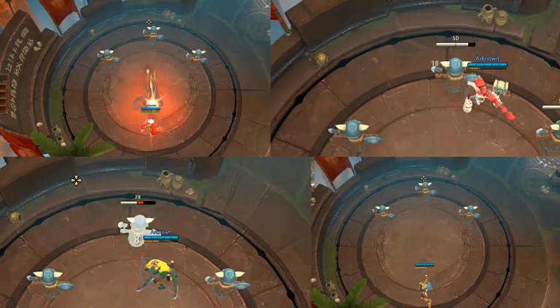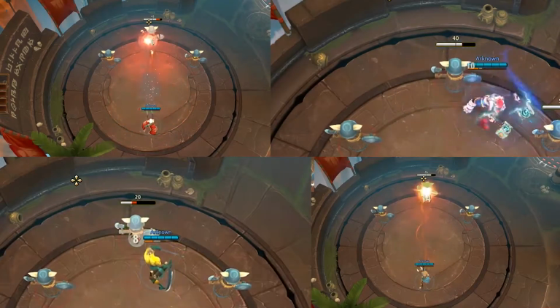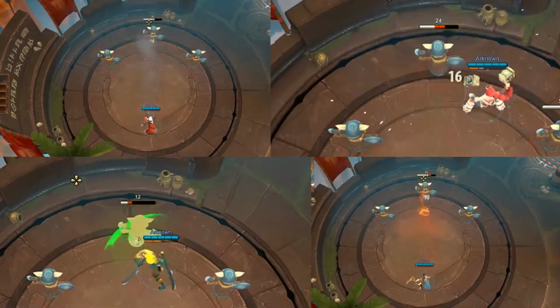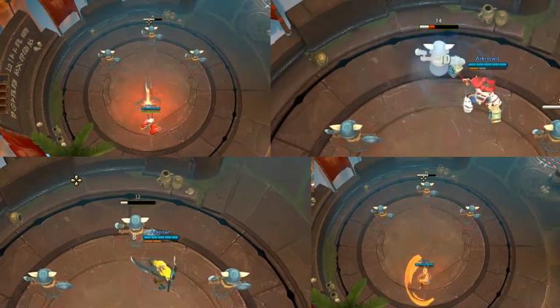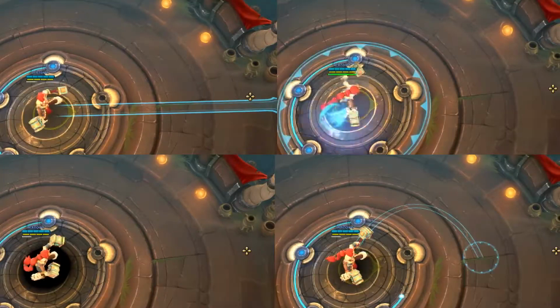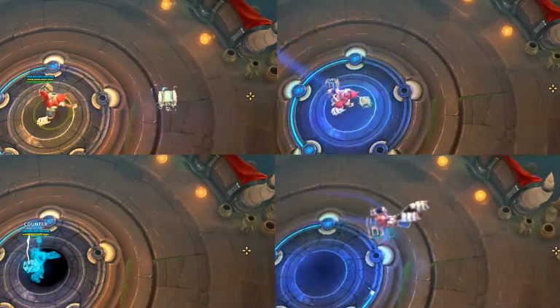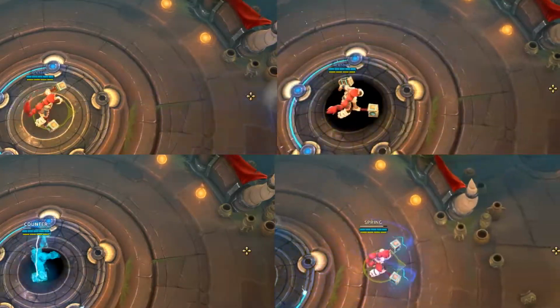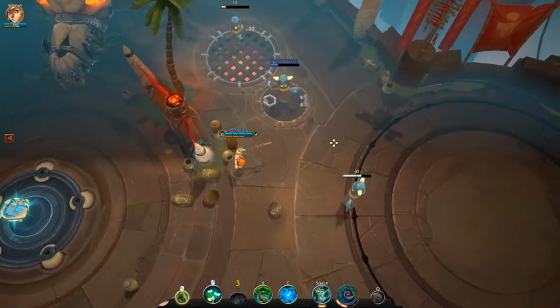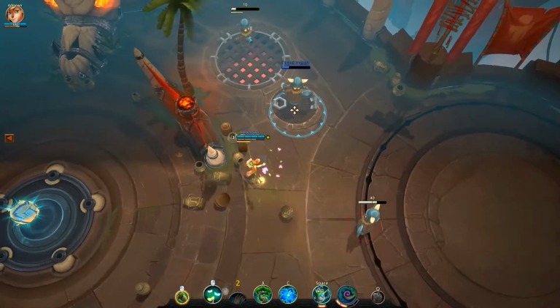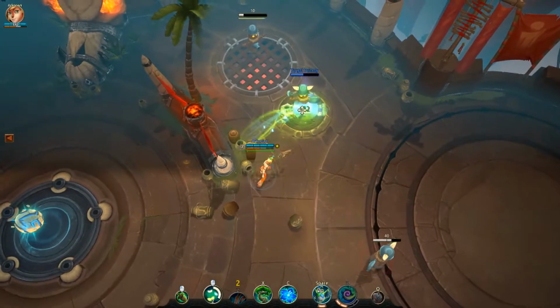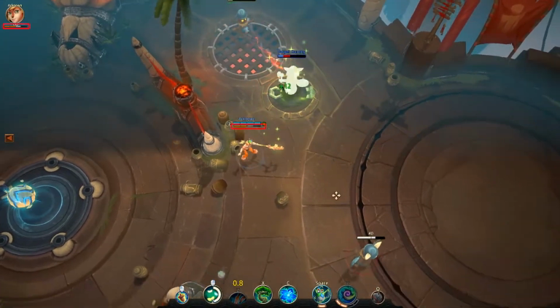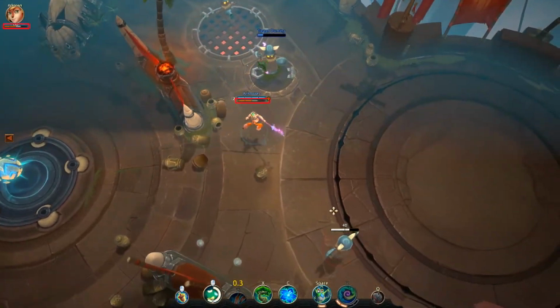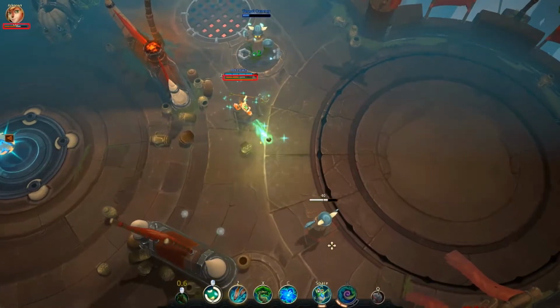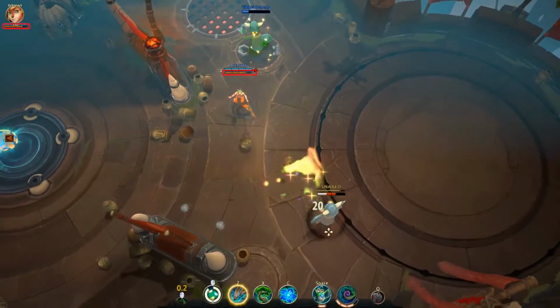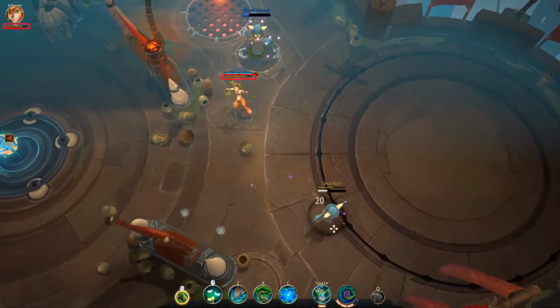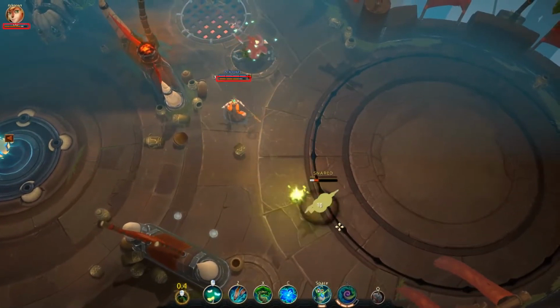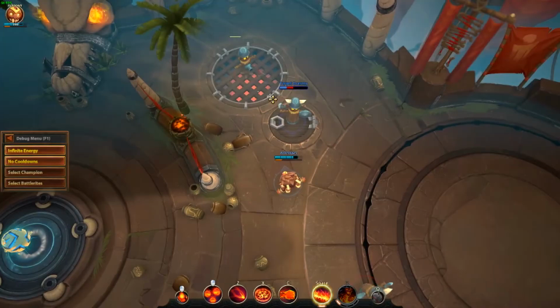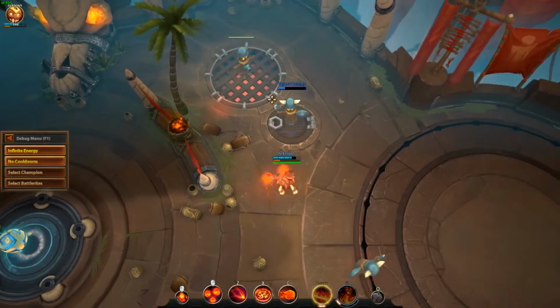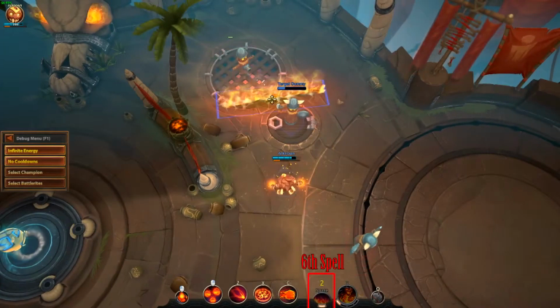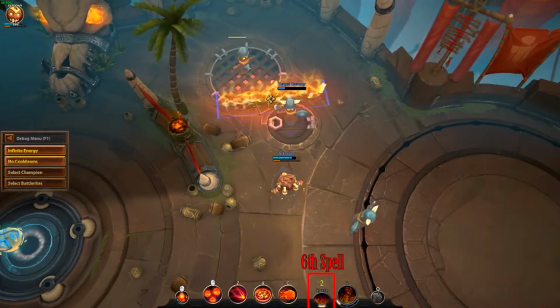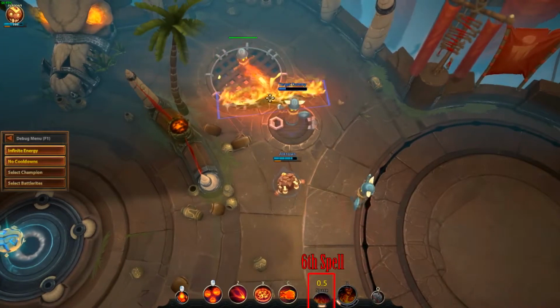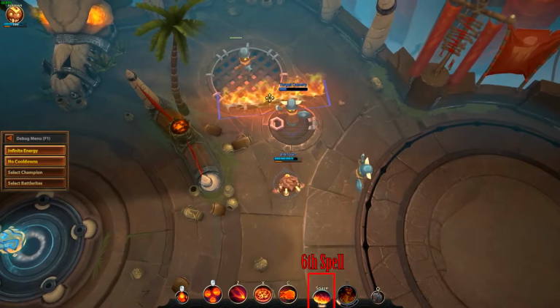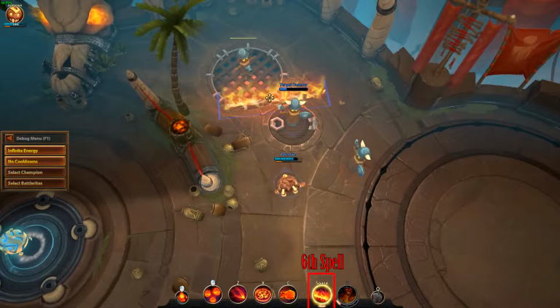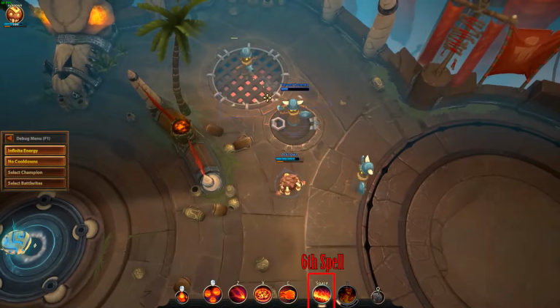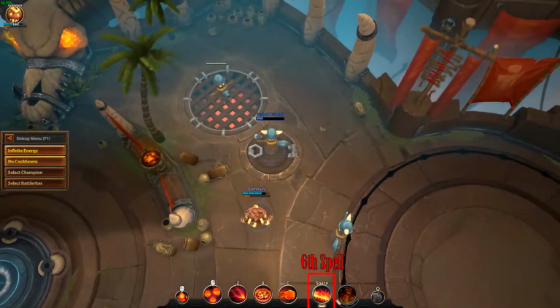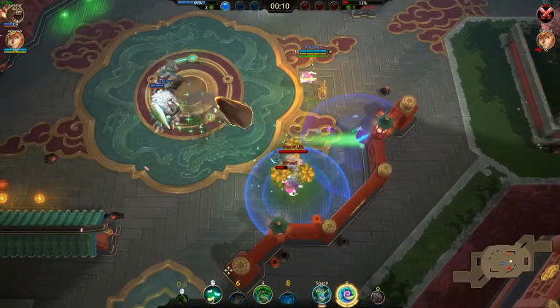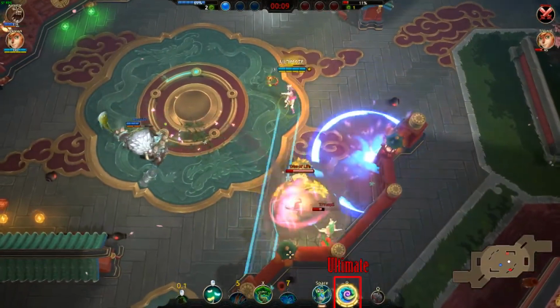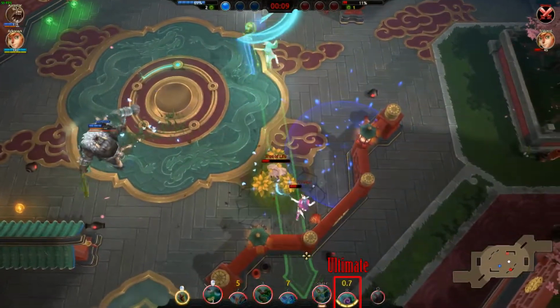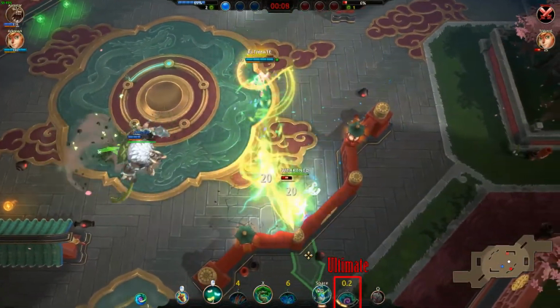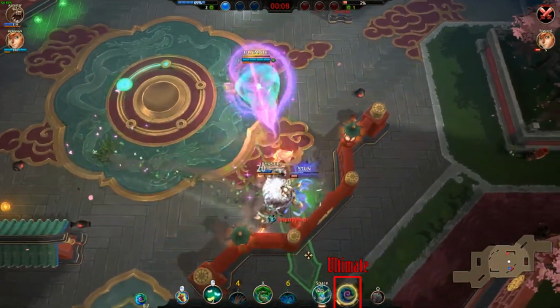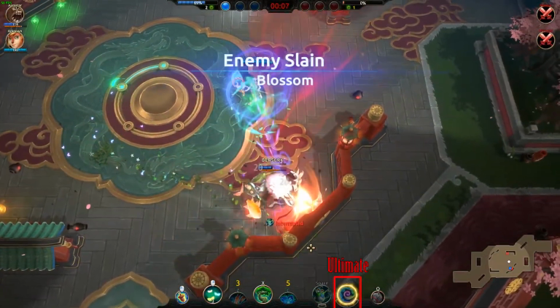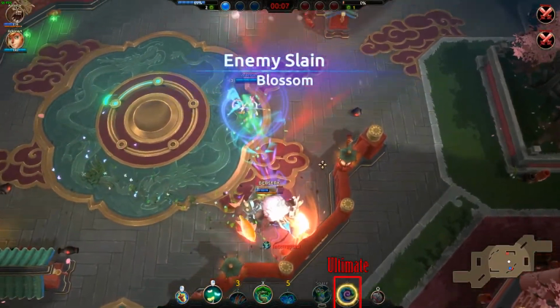Every champion in BattleRite has a basic attack and 4 signature skills. Landing skill shots awards energy points up to a cap of 100. Your 6th spell requires energy to be used and provides great utility in a fight. Your 7th spell, or ultimate, requires all 100 energy.